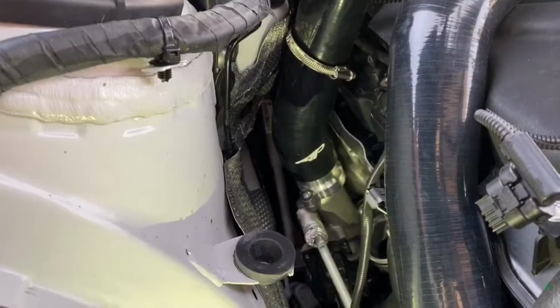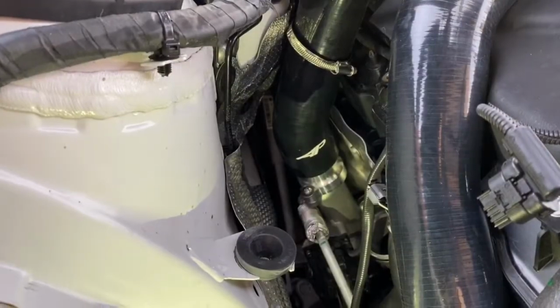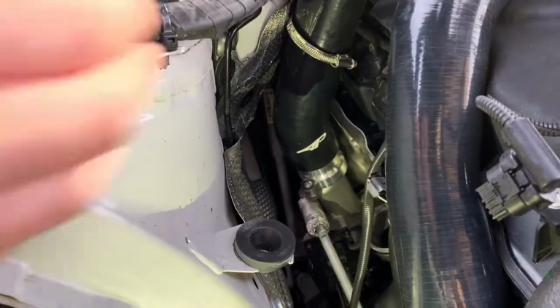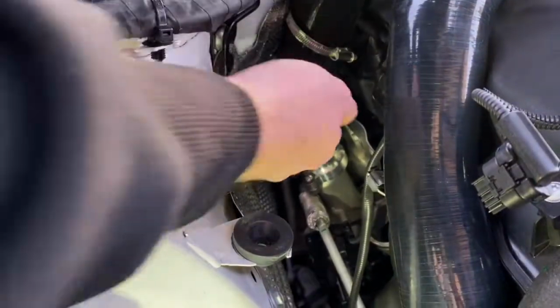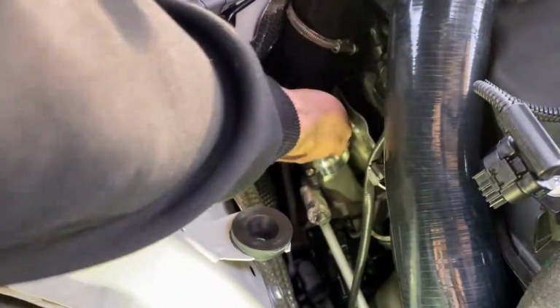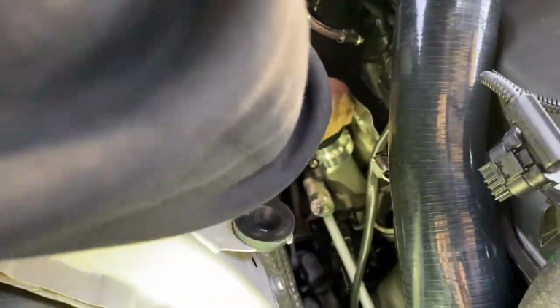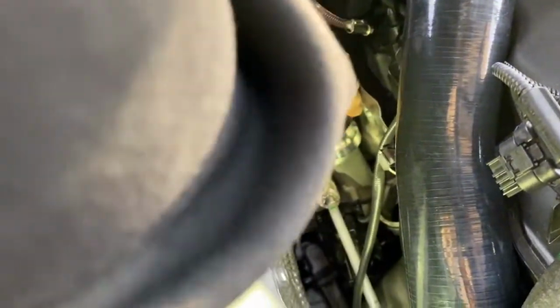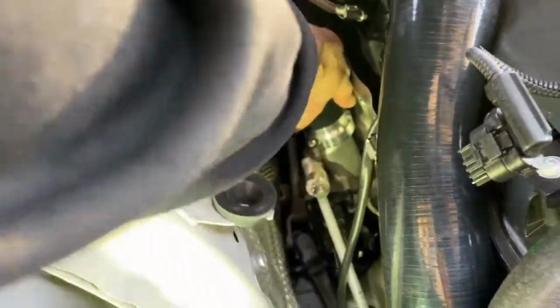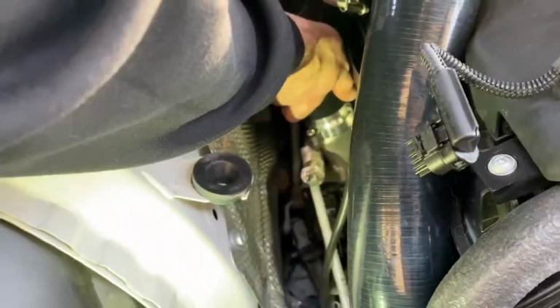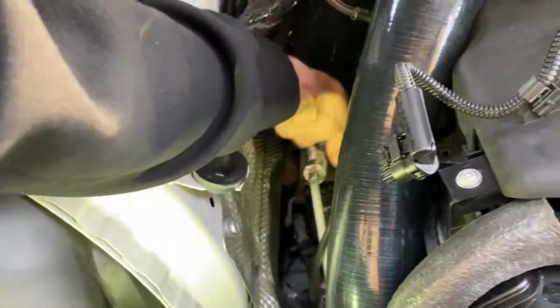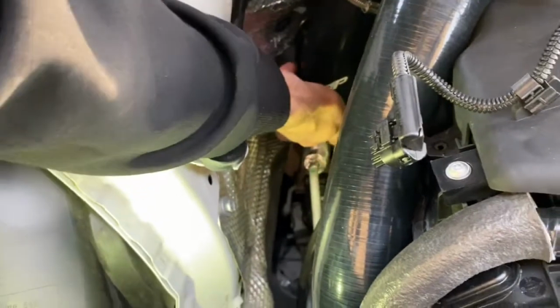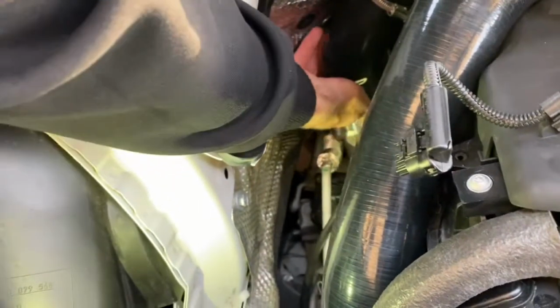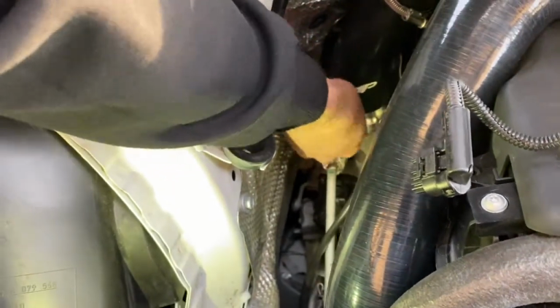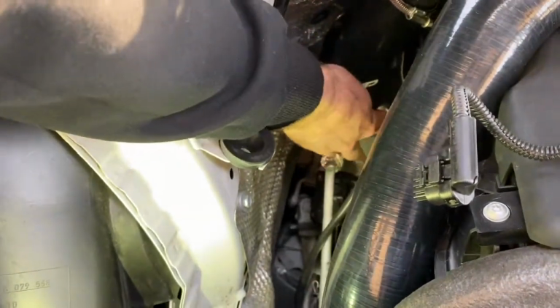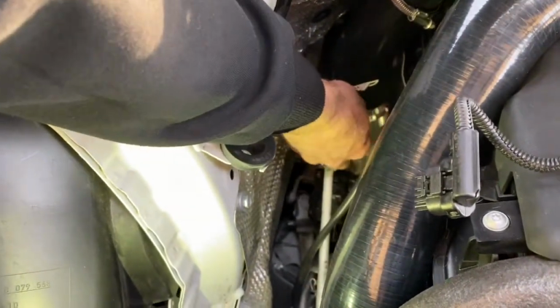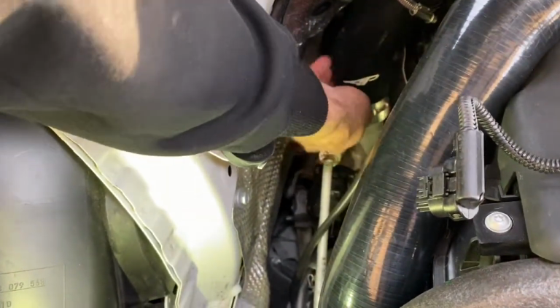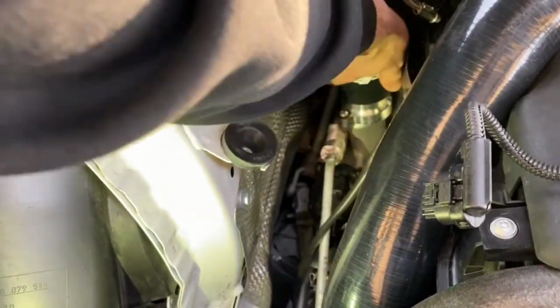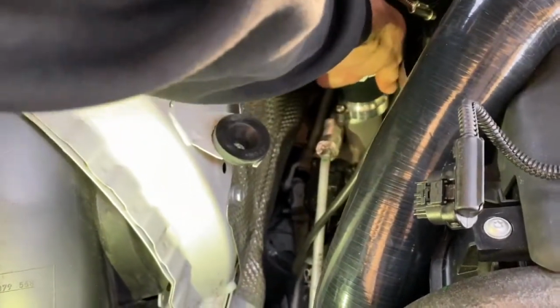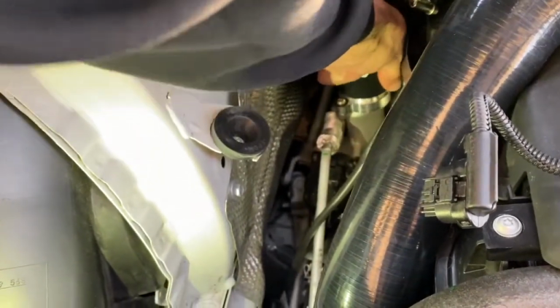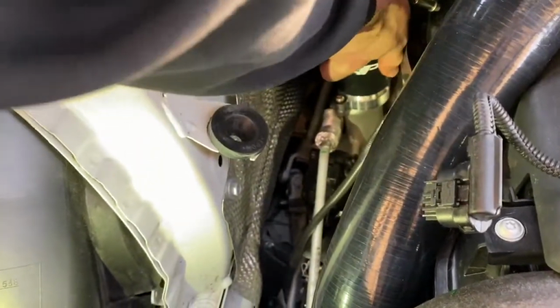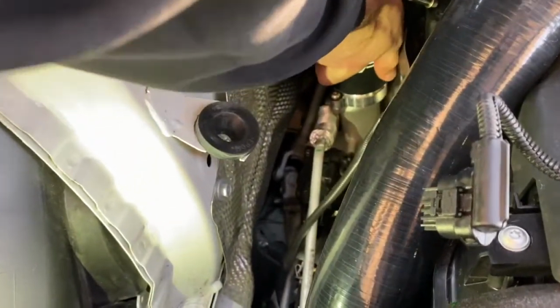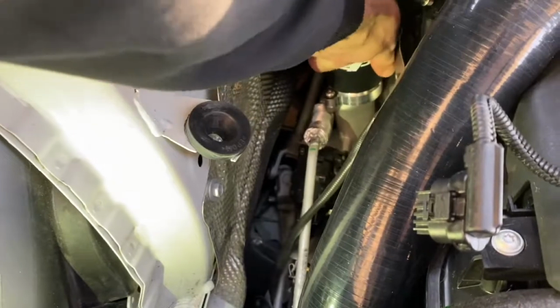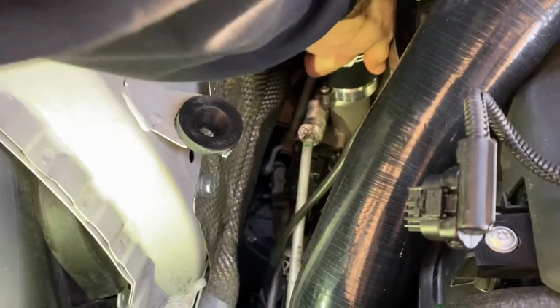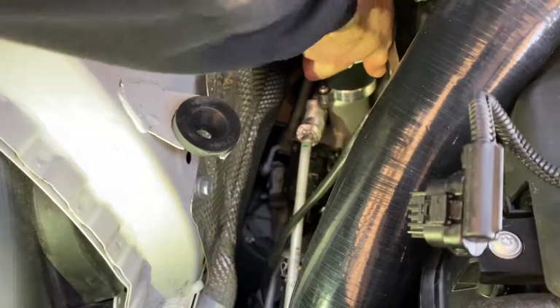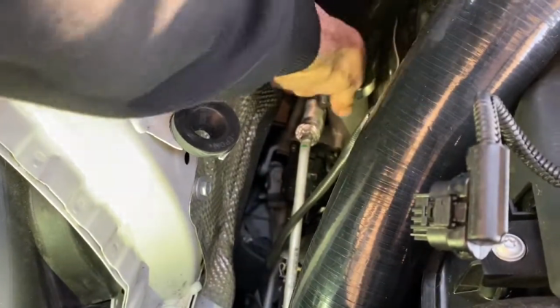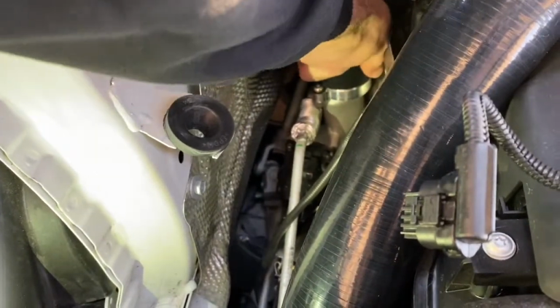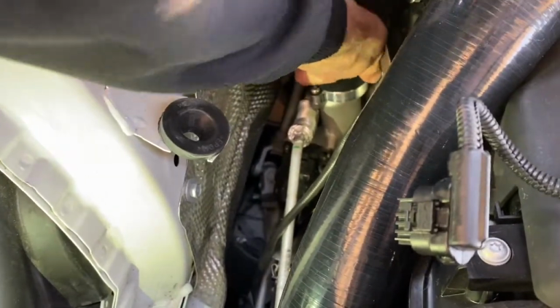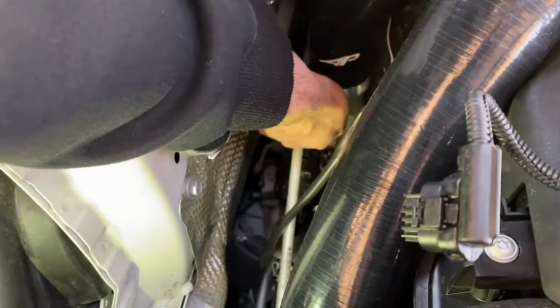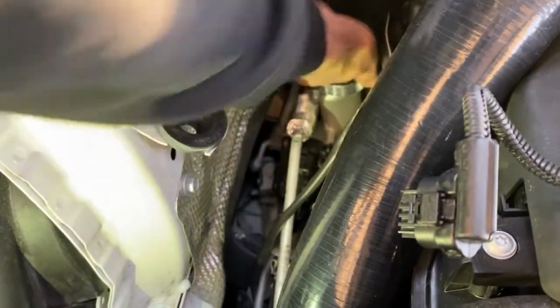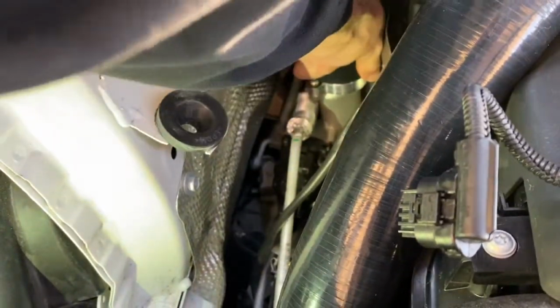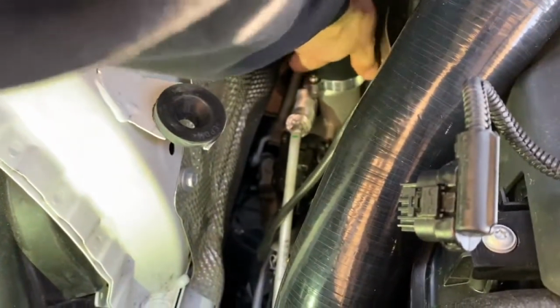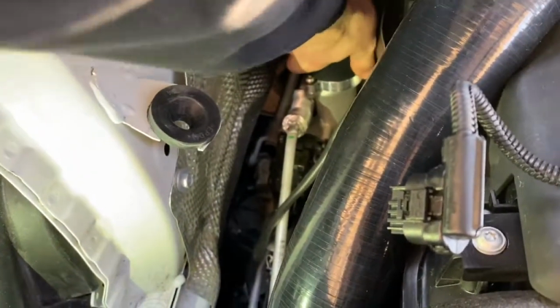Just to remind you to use a lubricant as we slide the charge pipes onto the aluminium adapter. It is a very snug, tight fit, and this is exactly what we want so there is no airflow slippage.